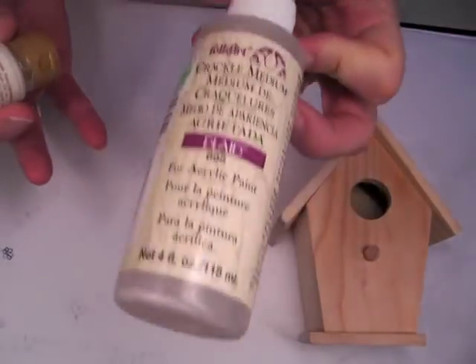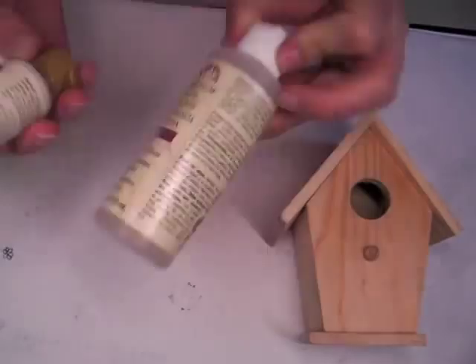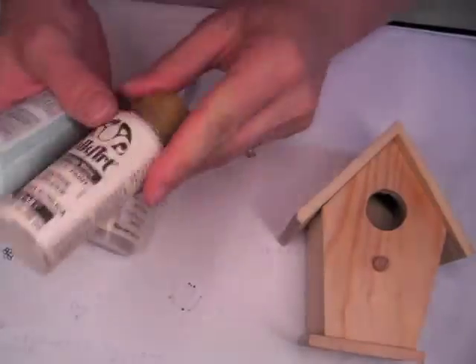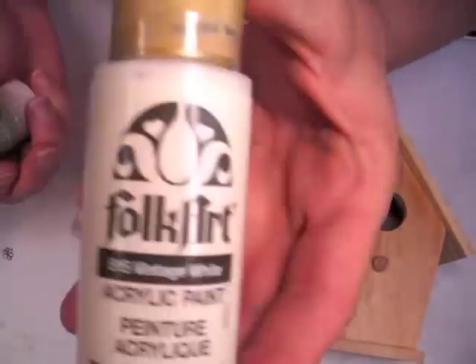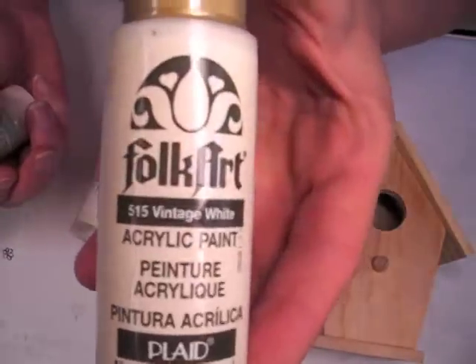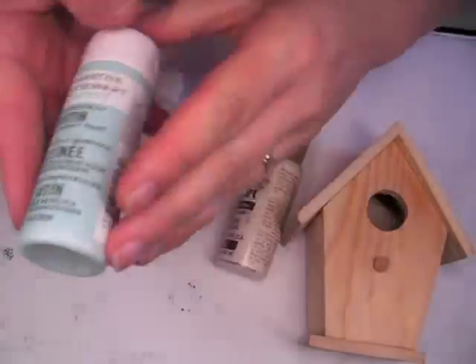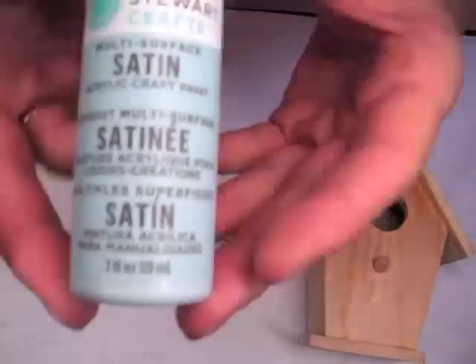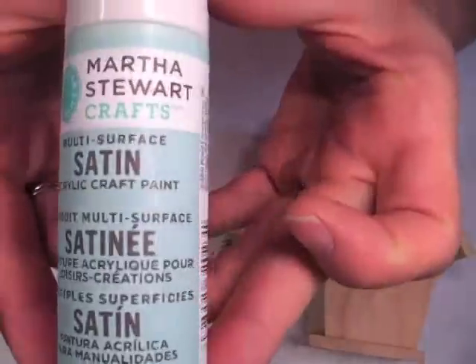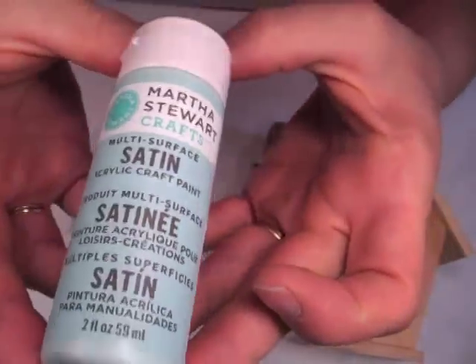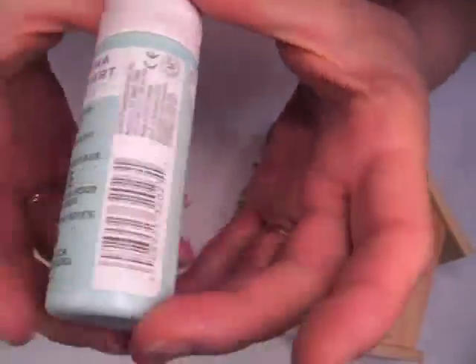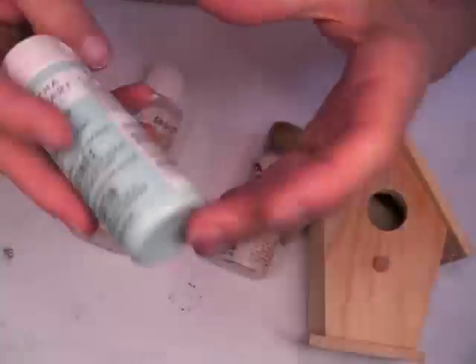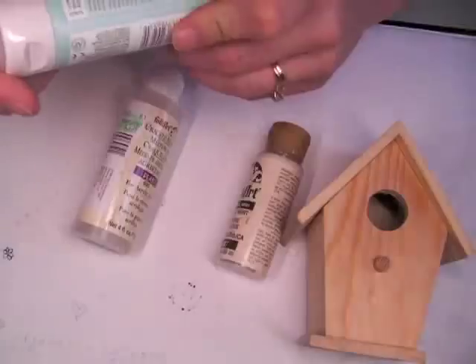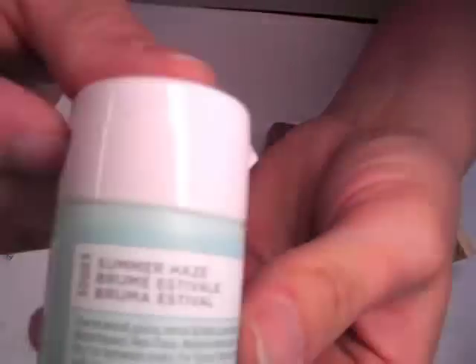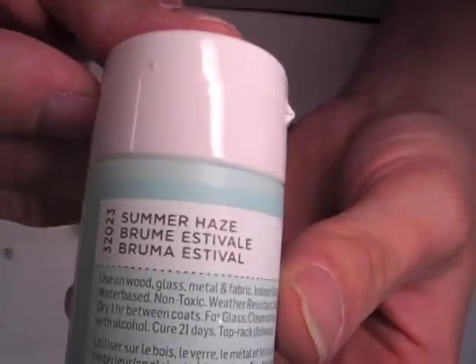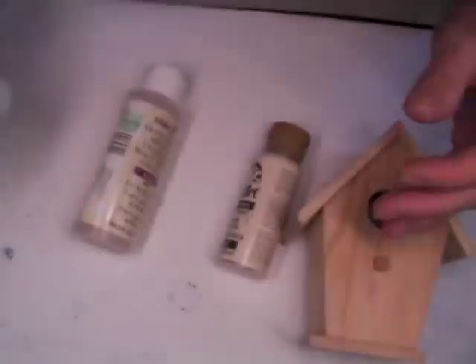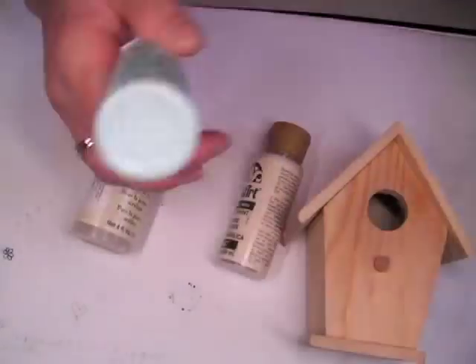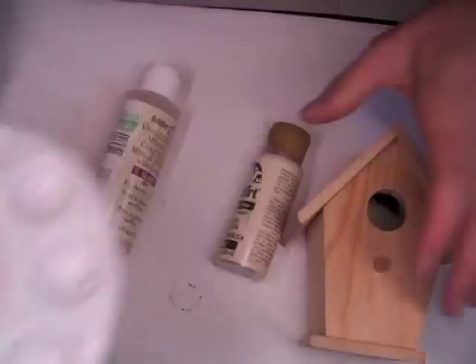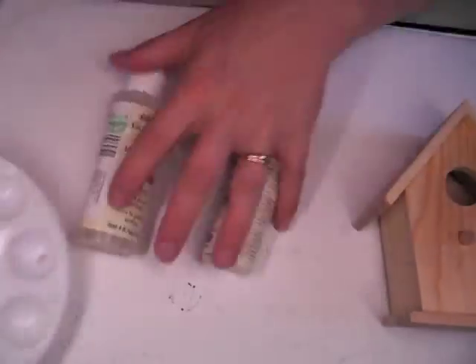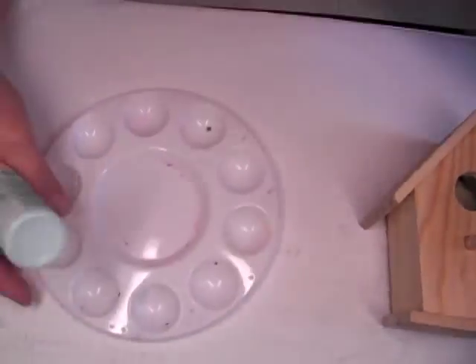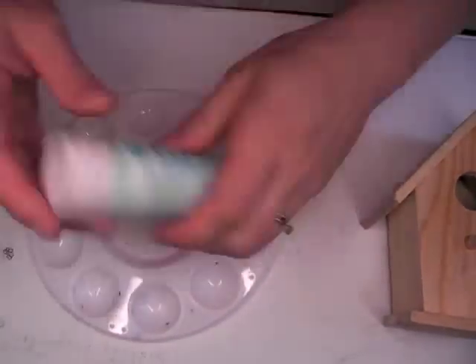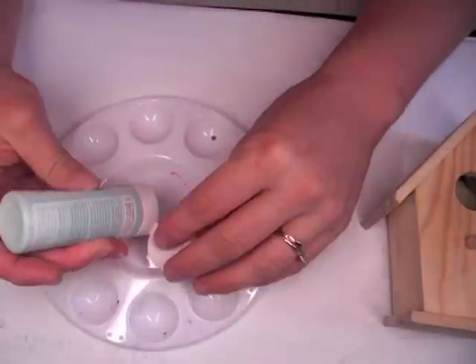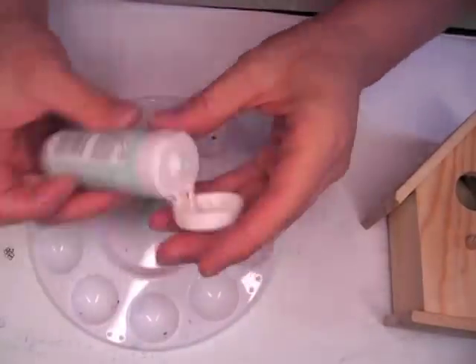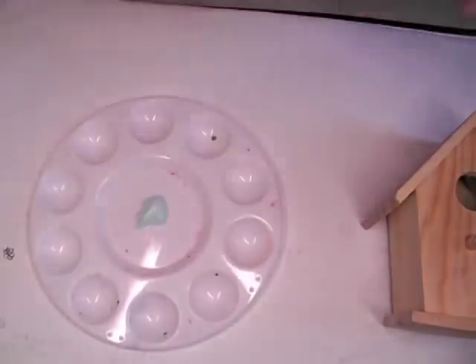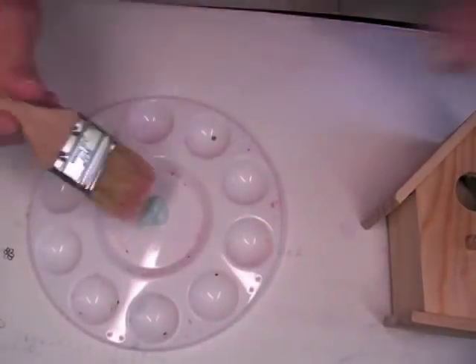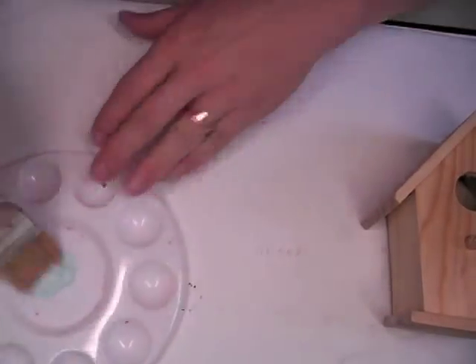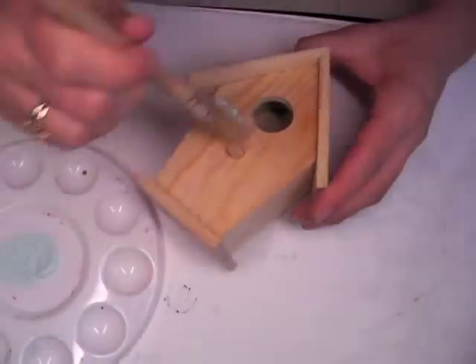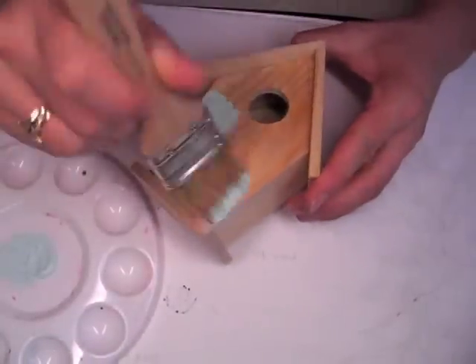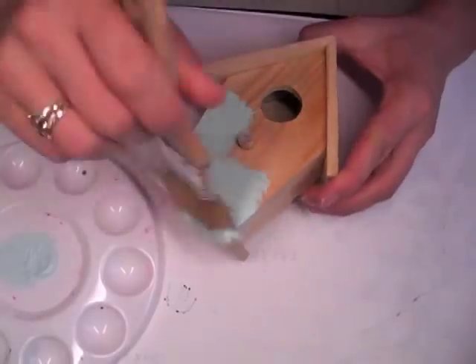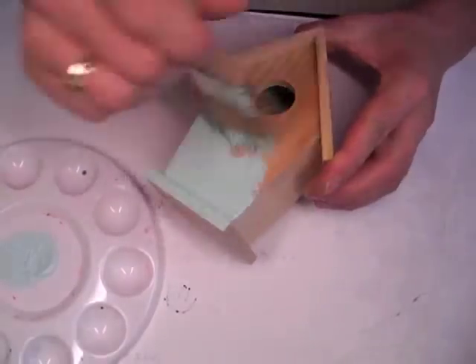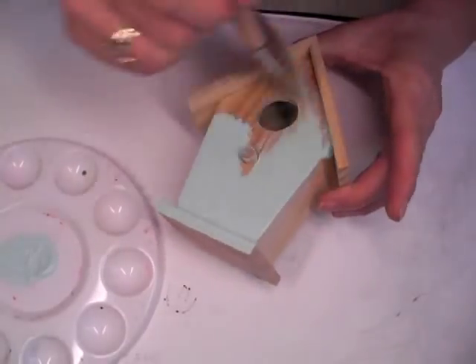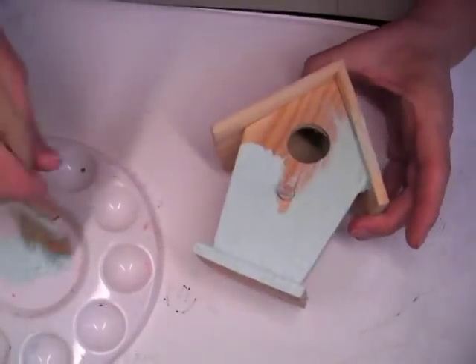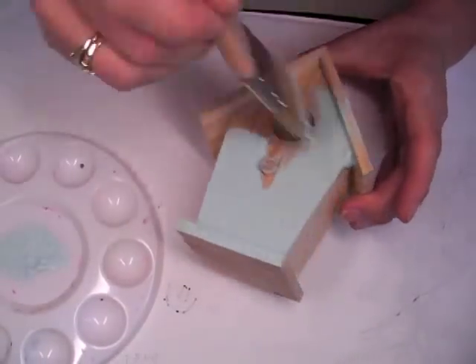I started off with the Bird House from Joann's and then some different acrylic paints and some Crackle Medium. And those can all be picked up at Joann's.